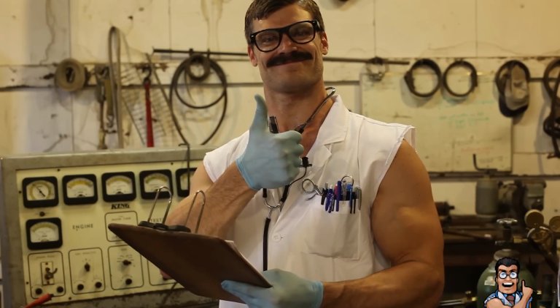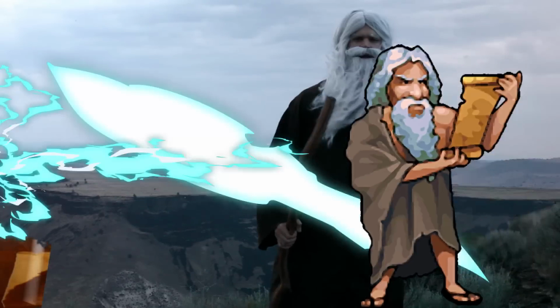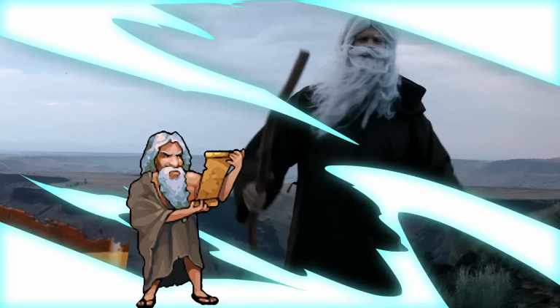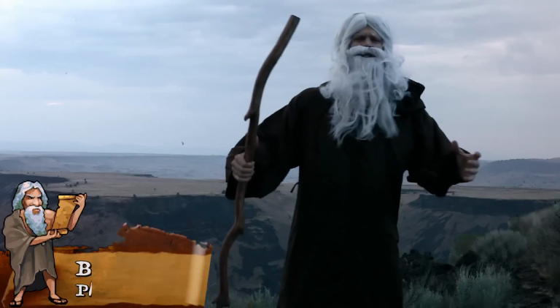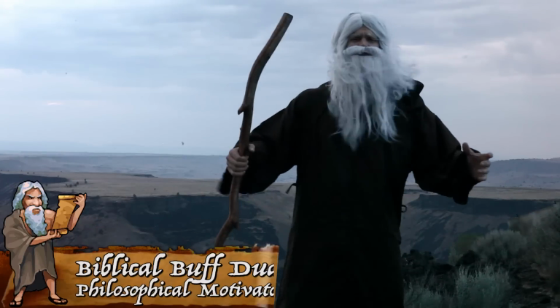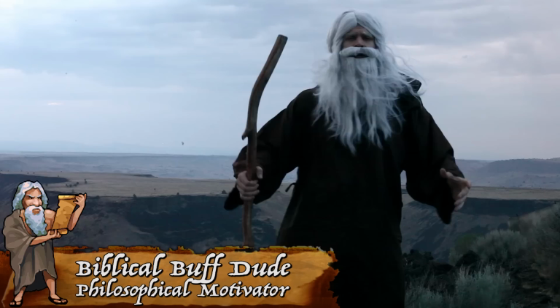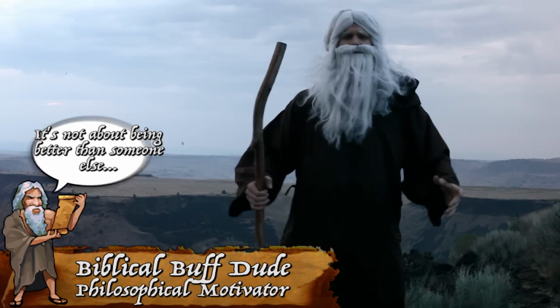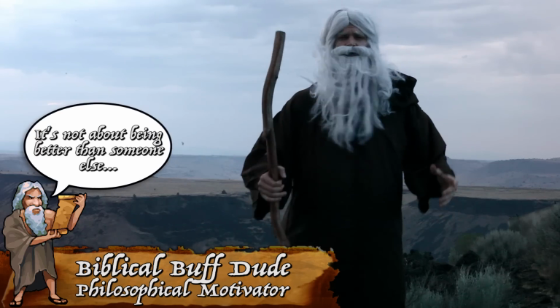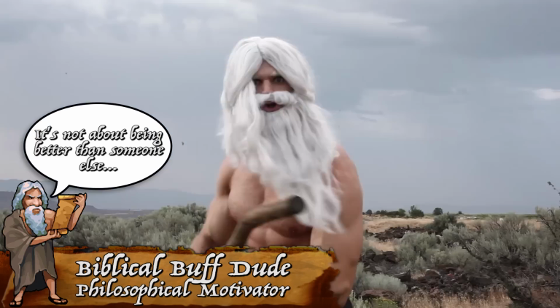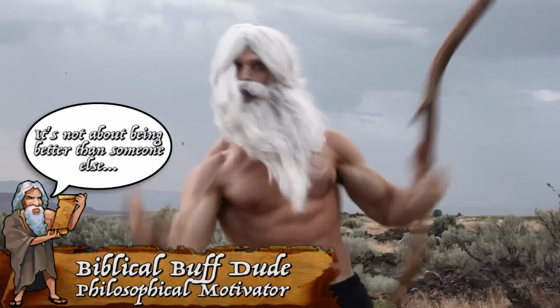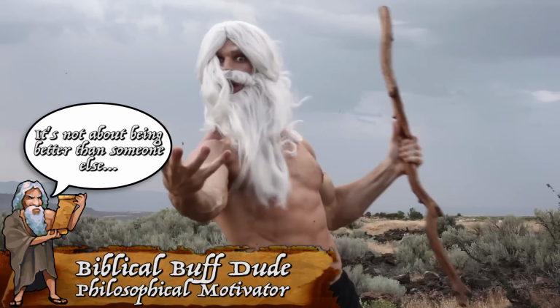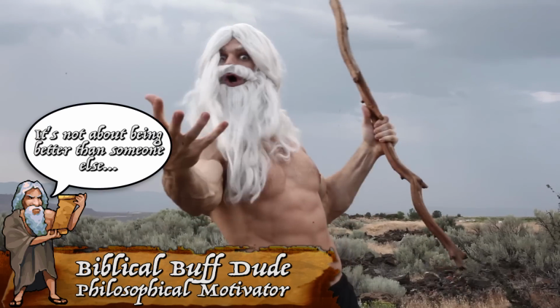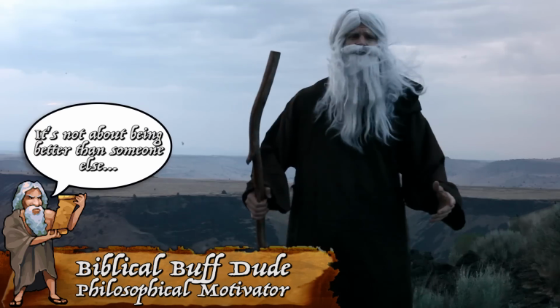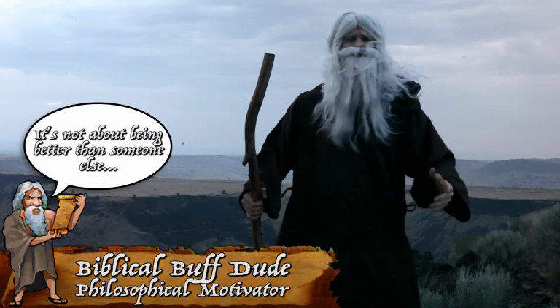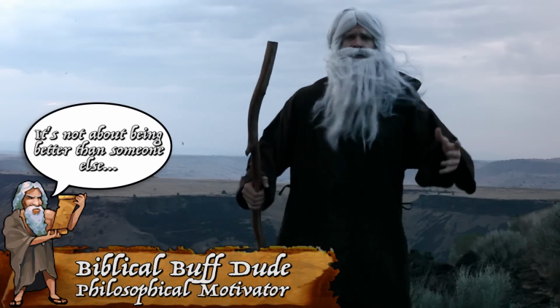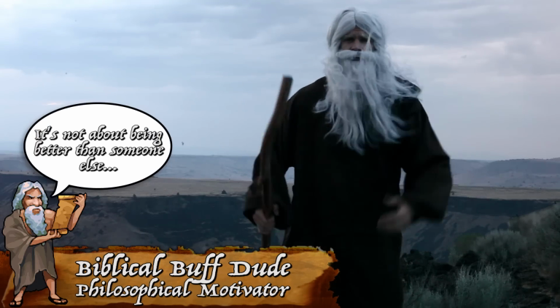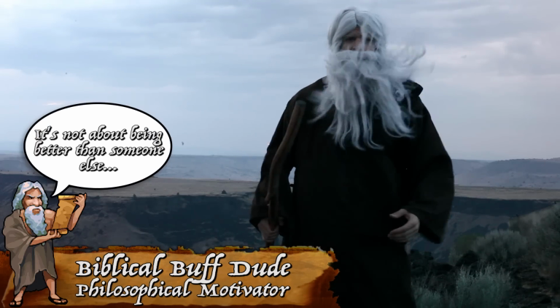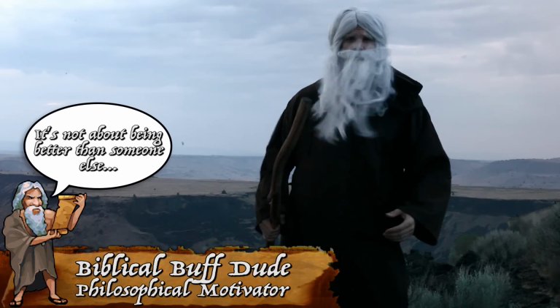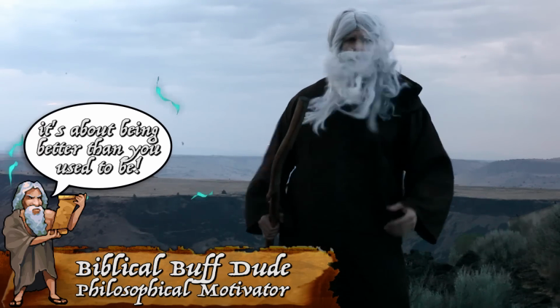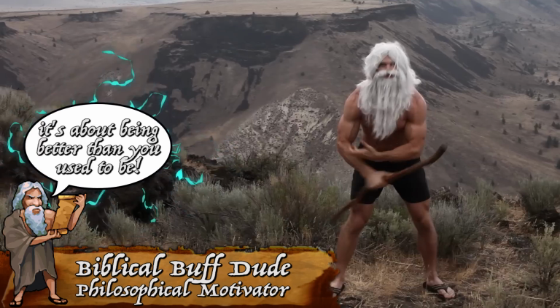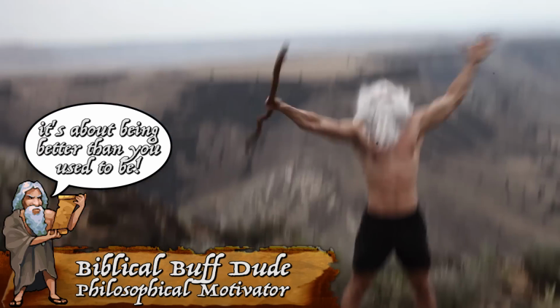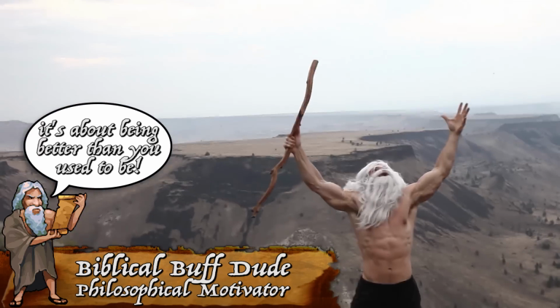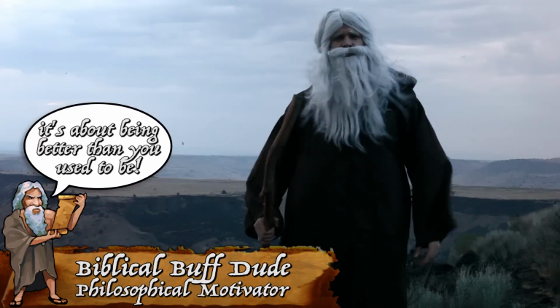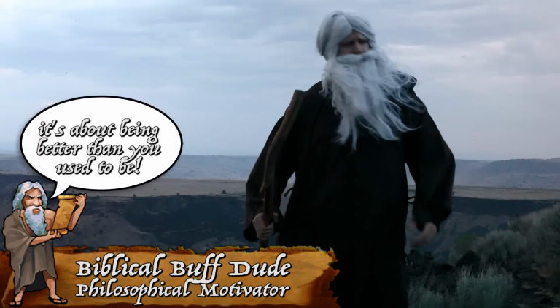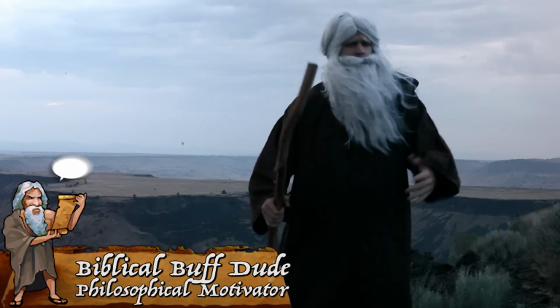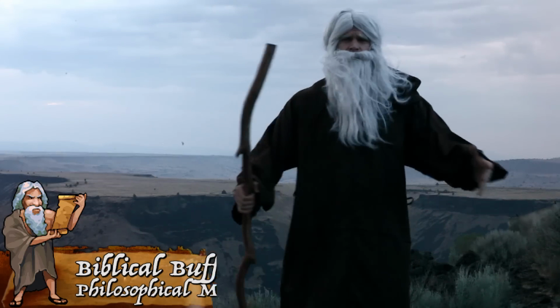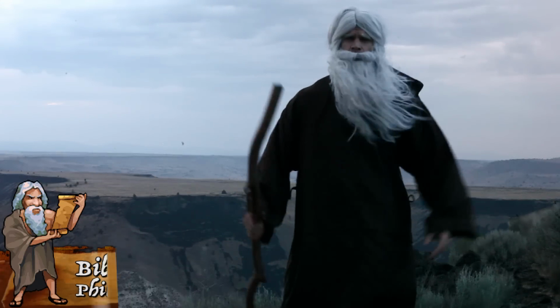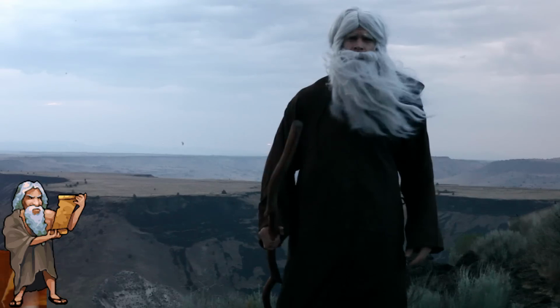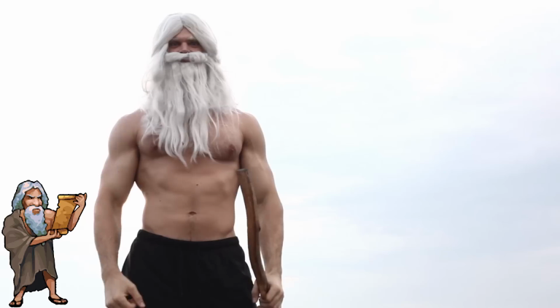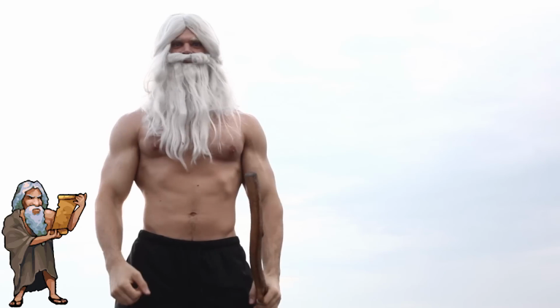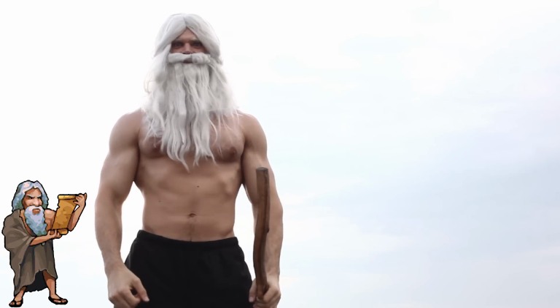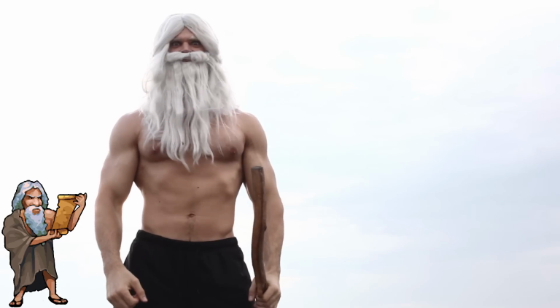Thy function has been surpassed by the need of presence in the modern day of society, and thy self-worth is measured by being able to perform a sweet pec bounce.